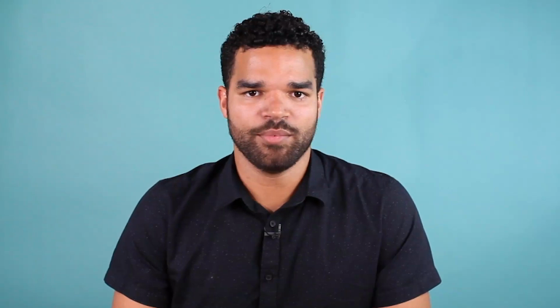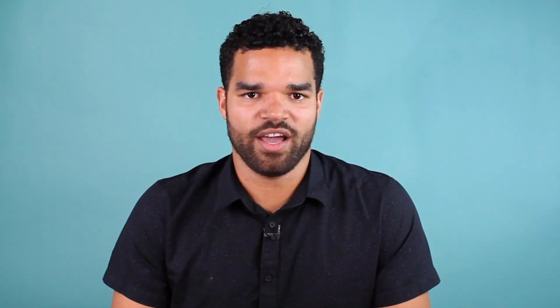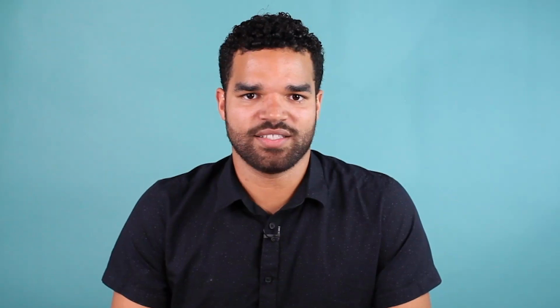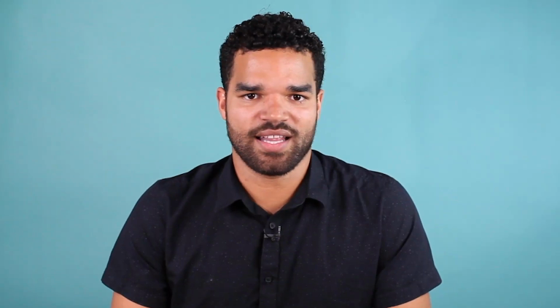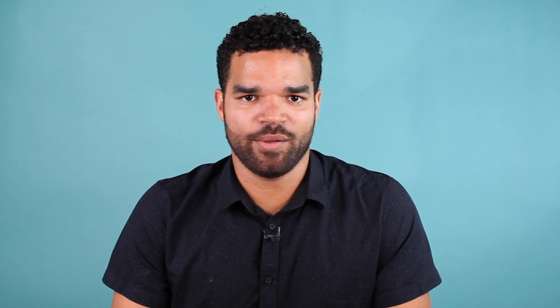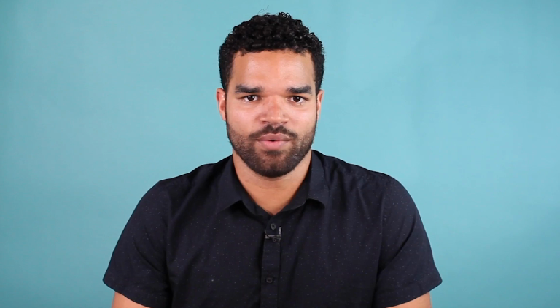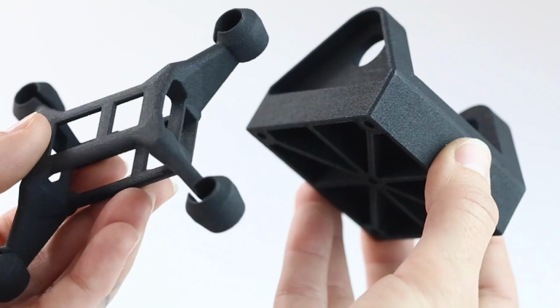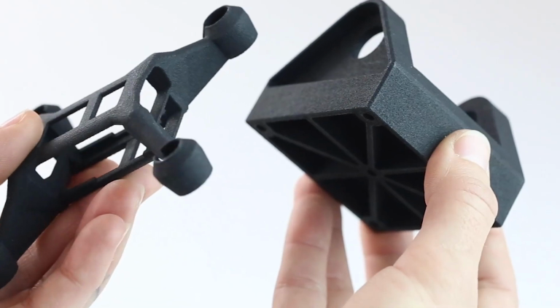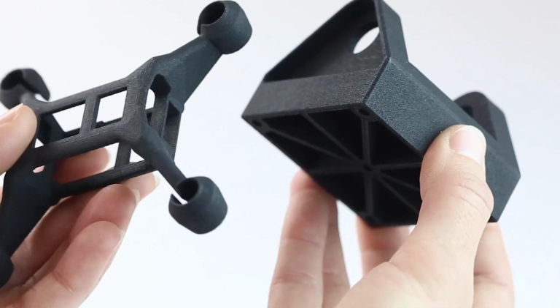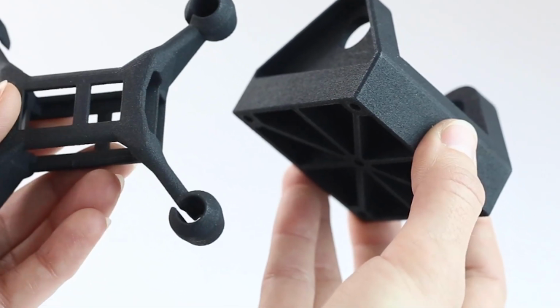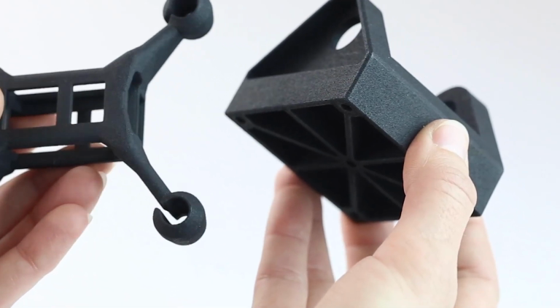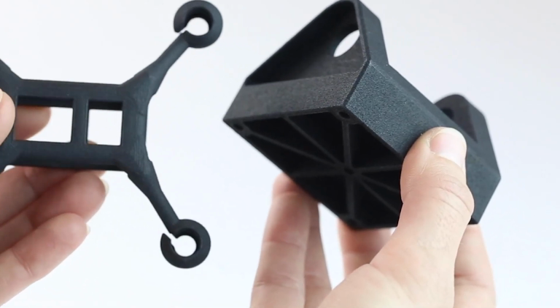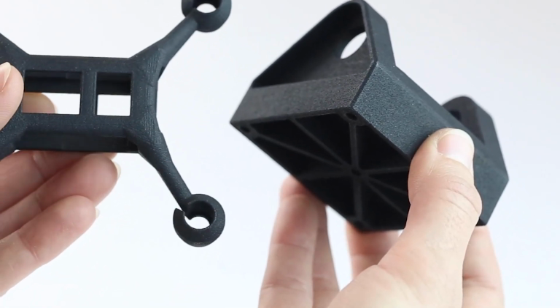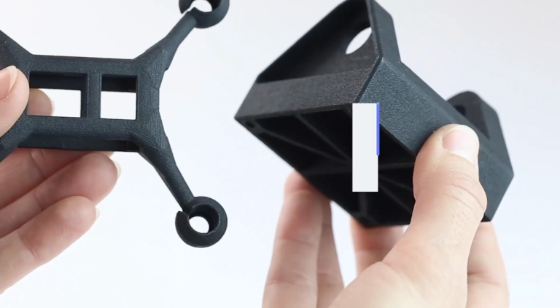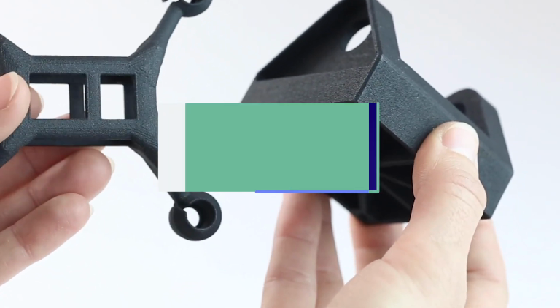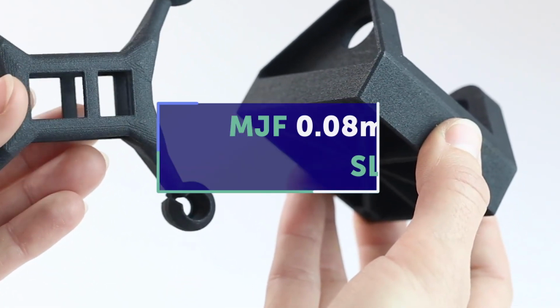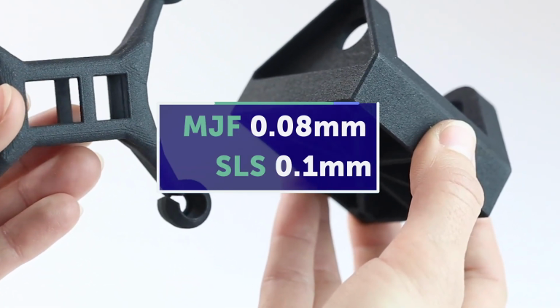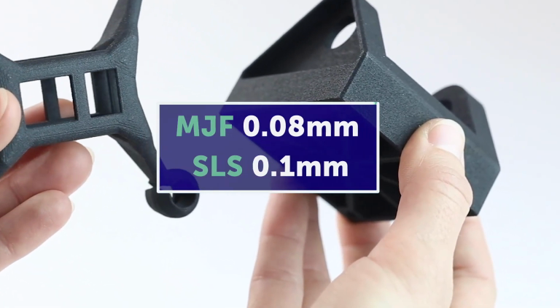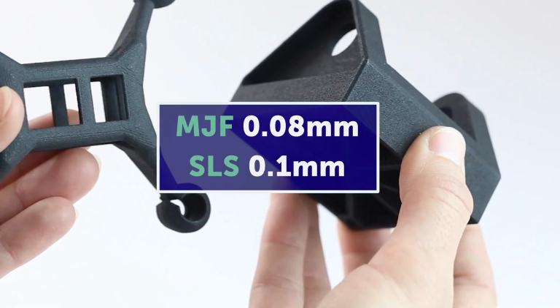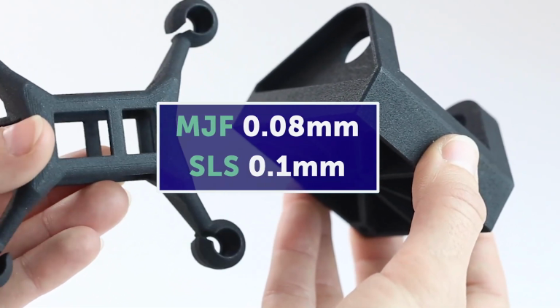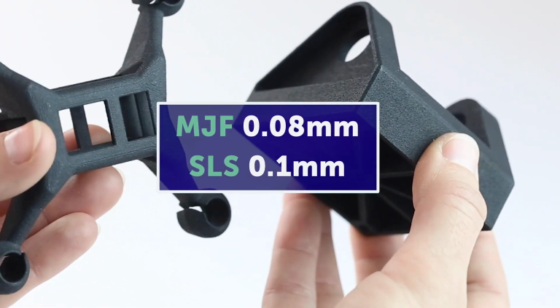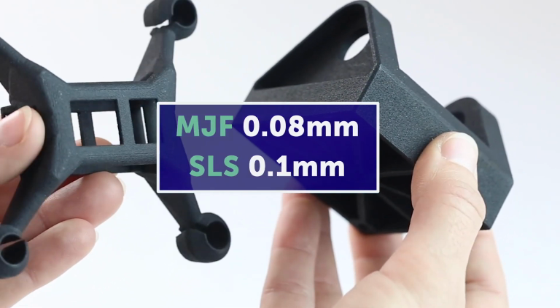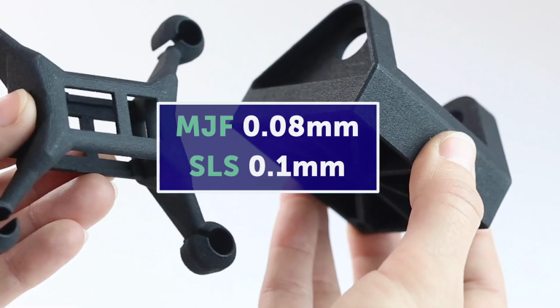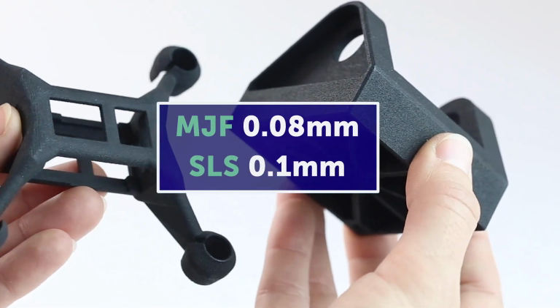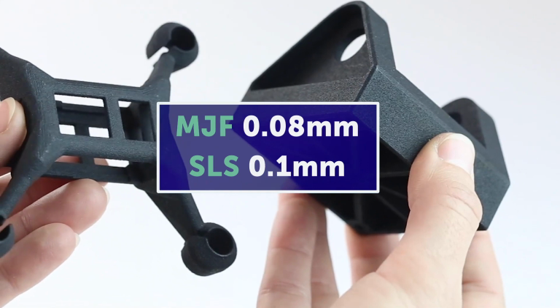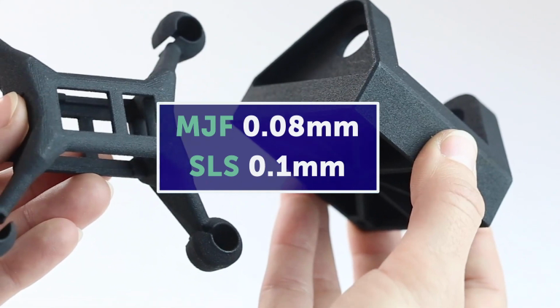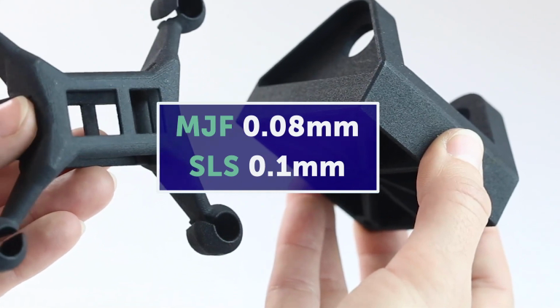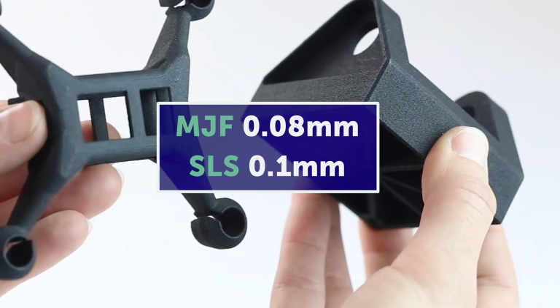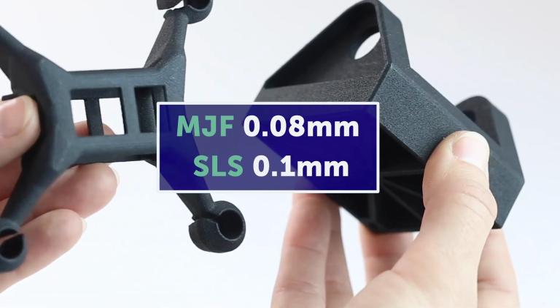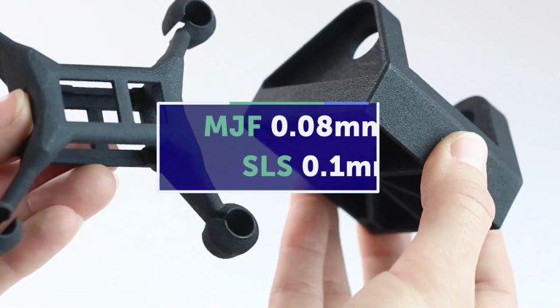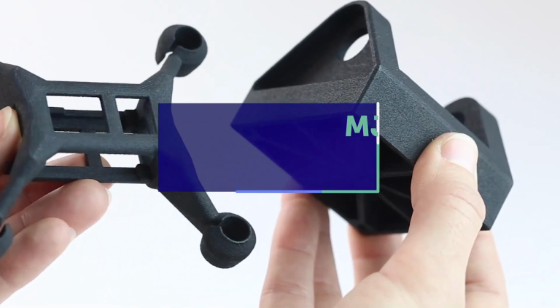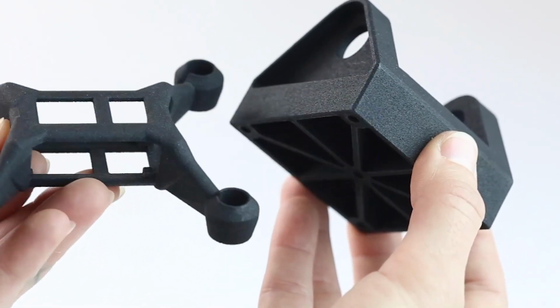MJF has a slightly better resolution when compared with SLS, with a layer height of 0.08 mm versus 0.1 mm for SLS.